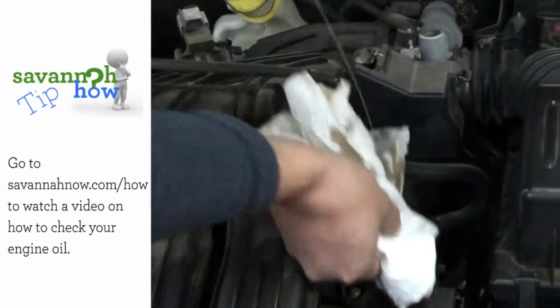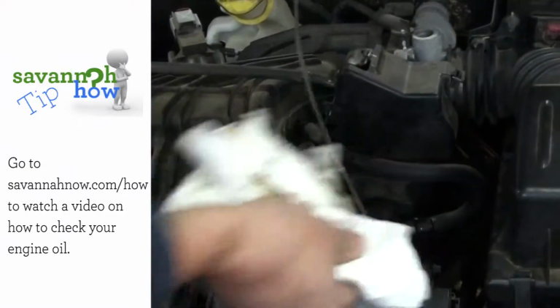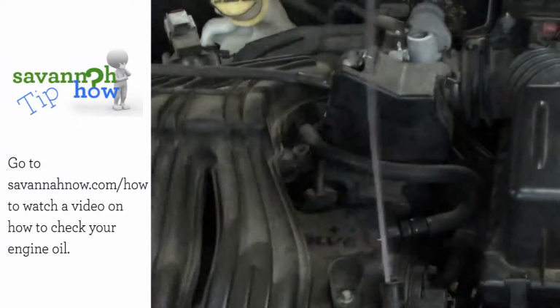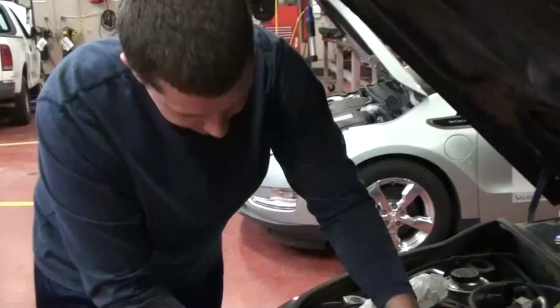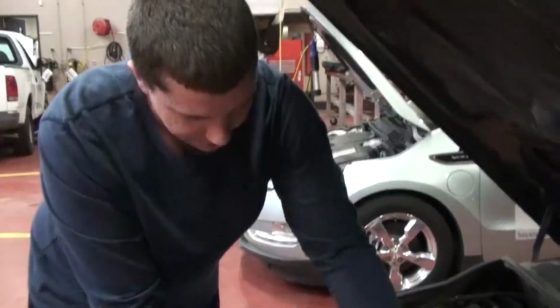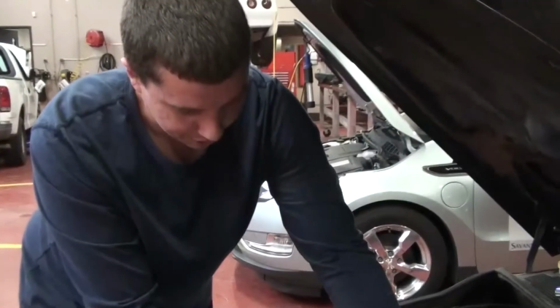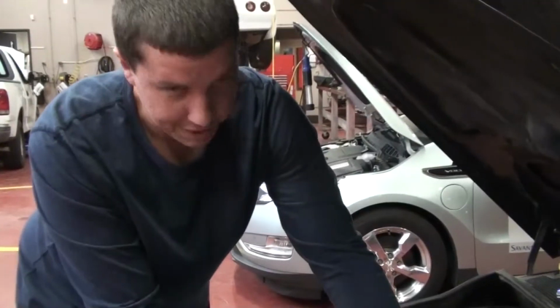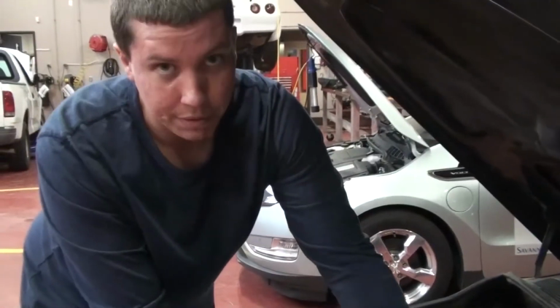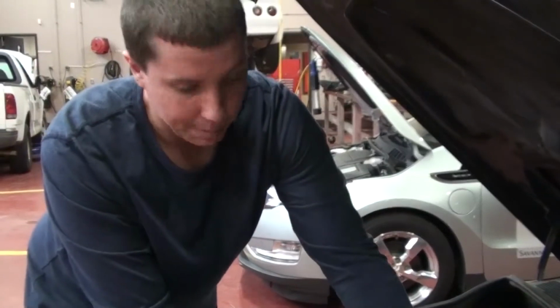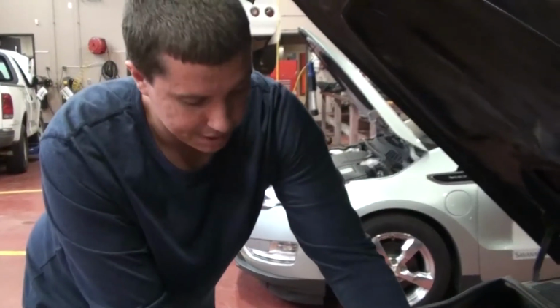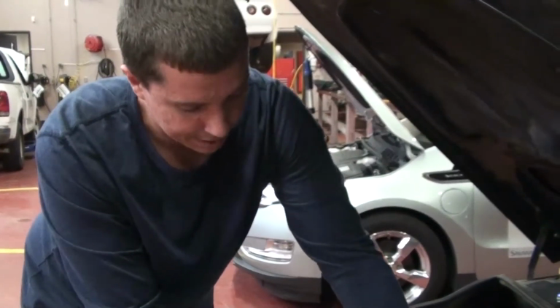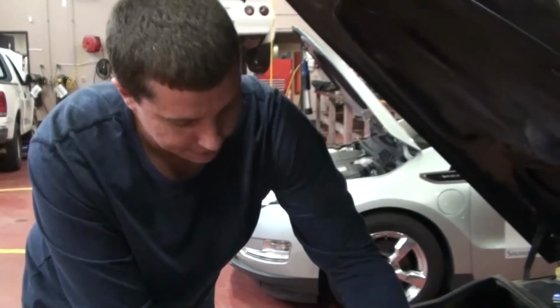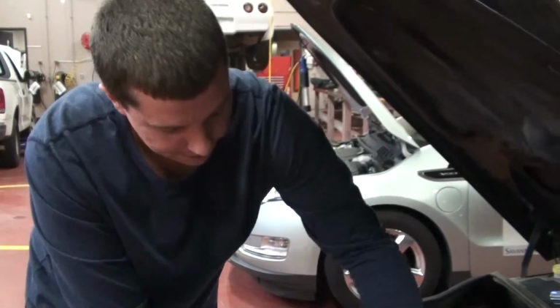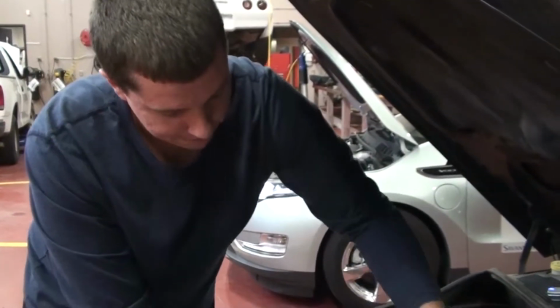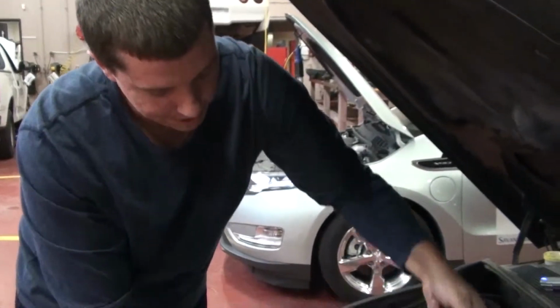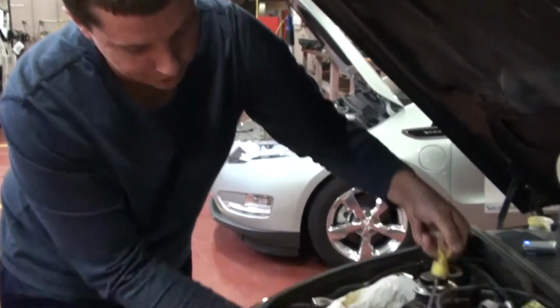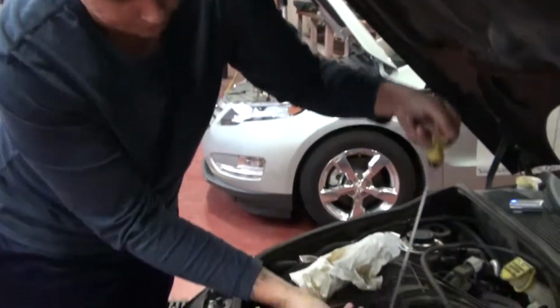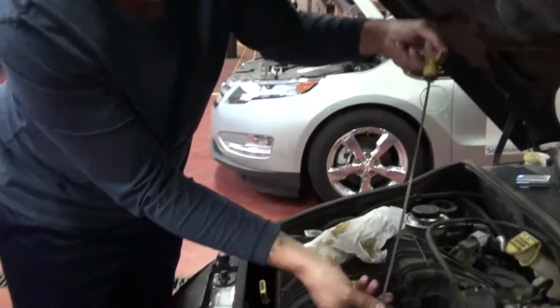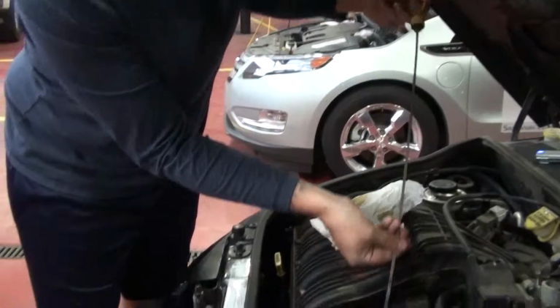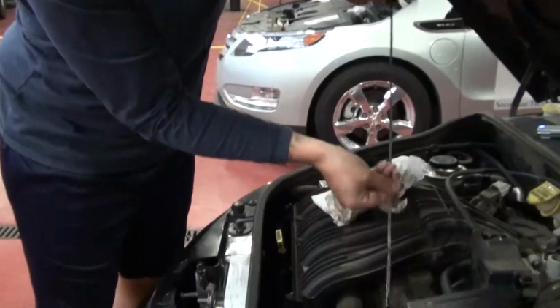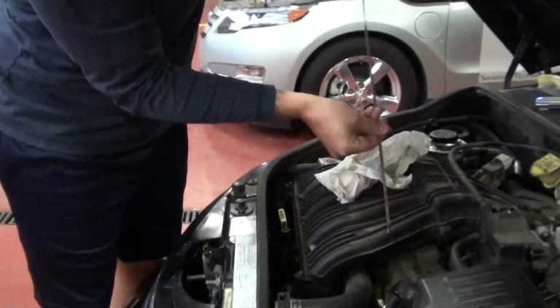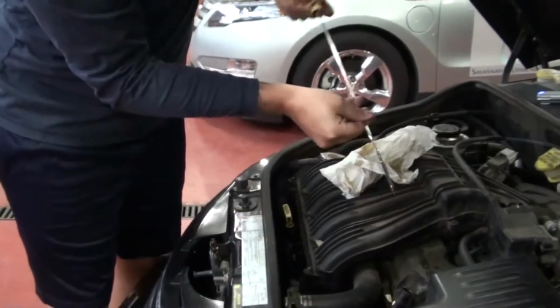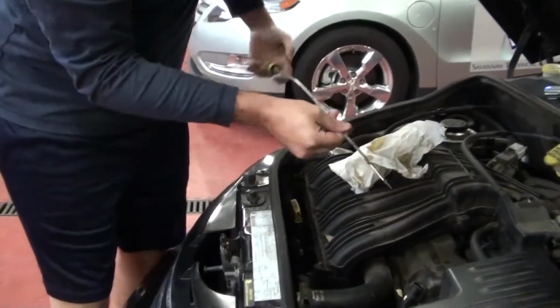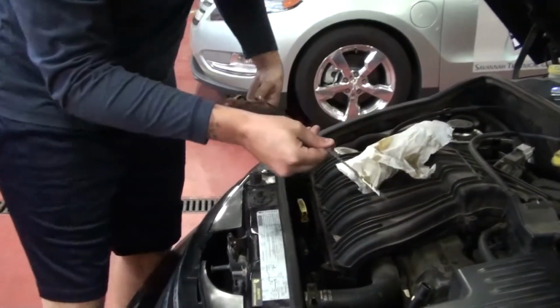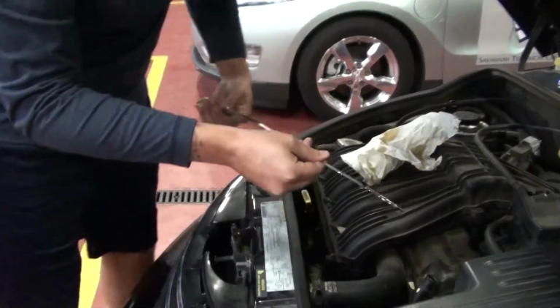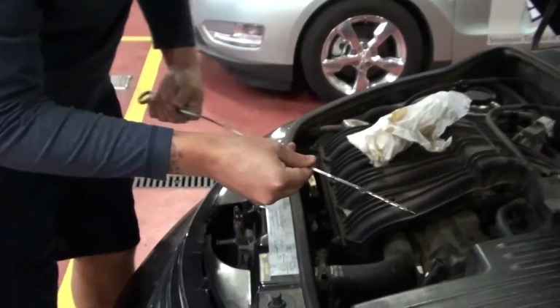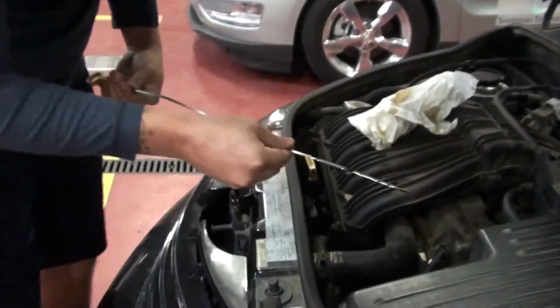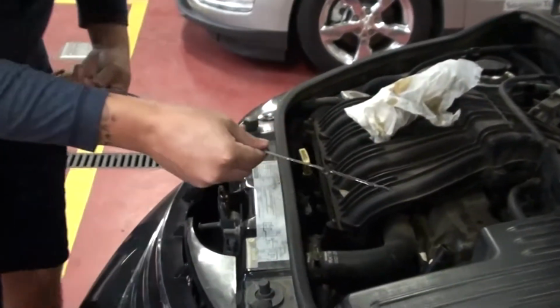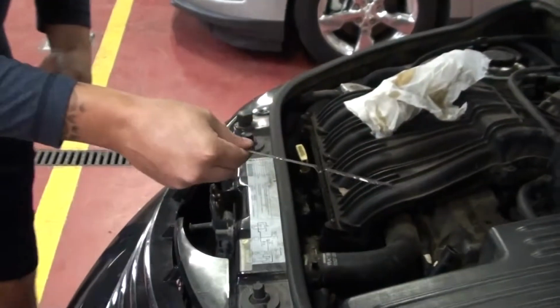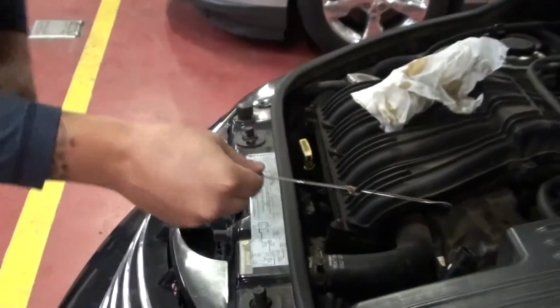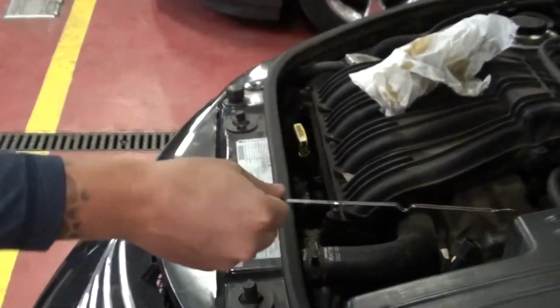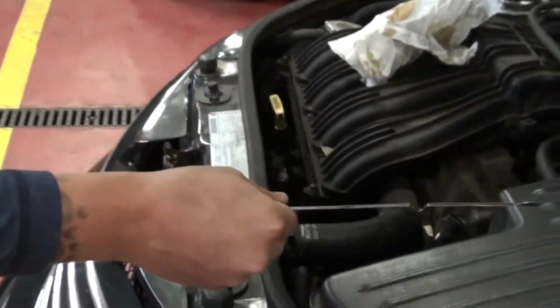You're going to let it sit for a couple of seconds and then you're going to pull it back out and check it the same way as you checked your engine oil.